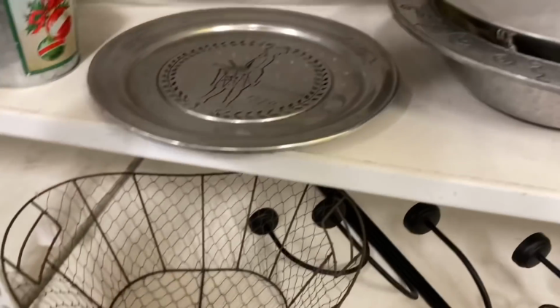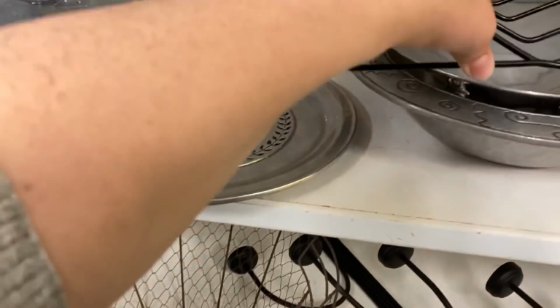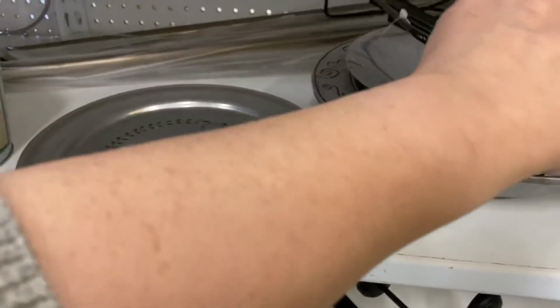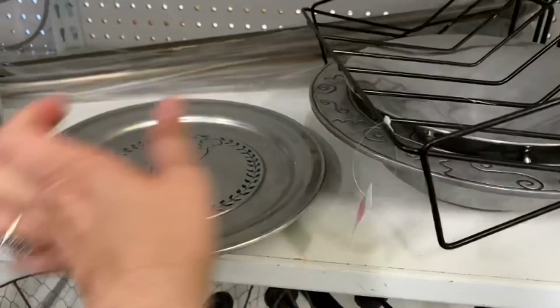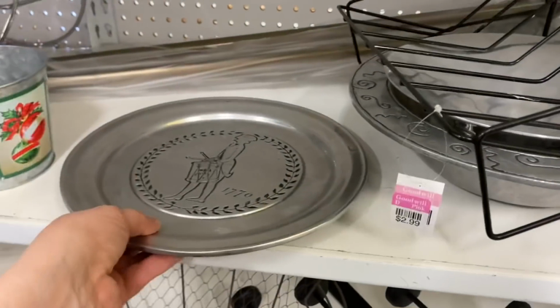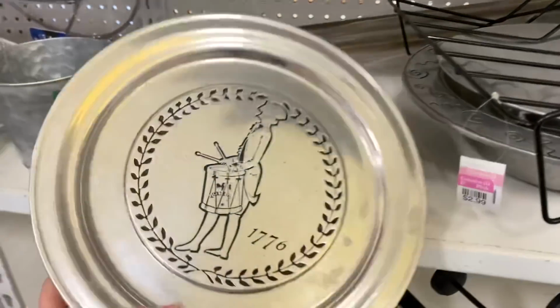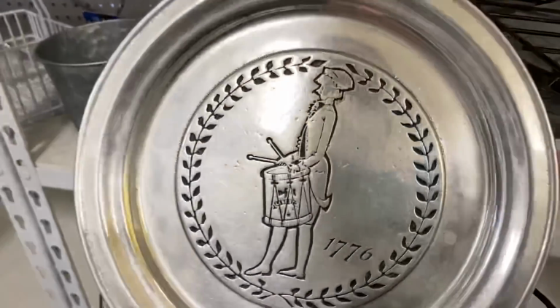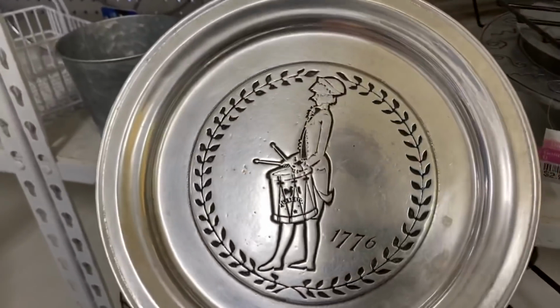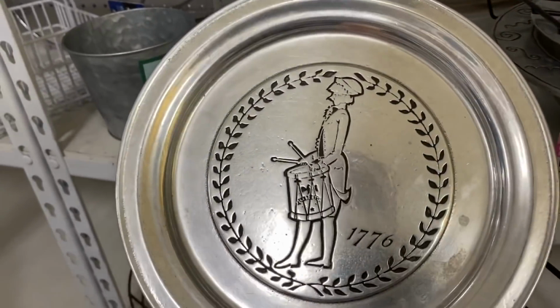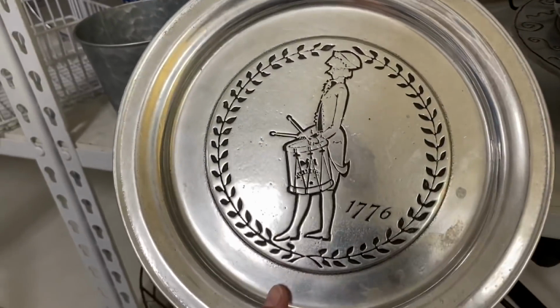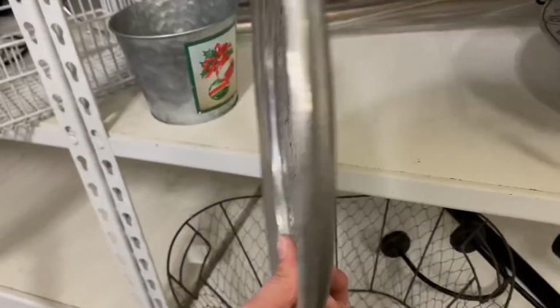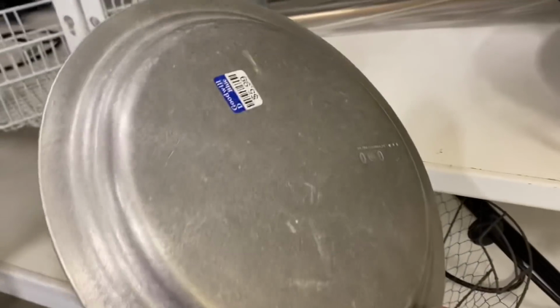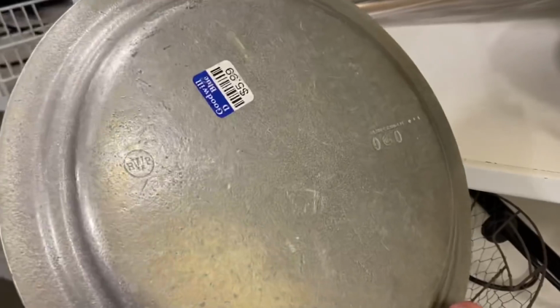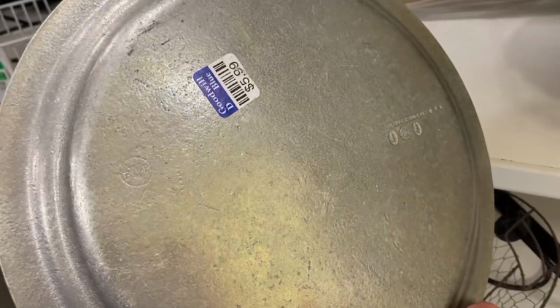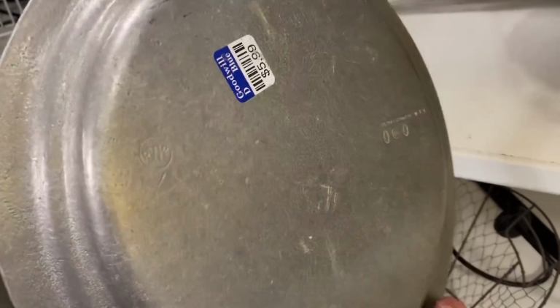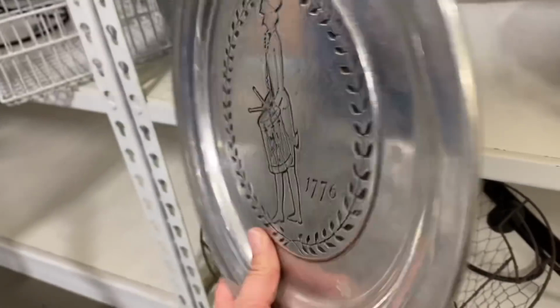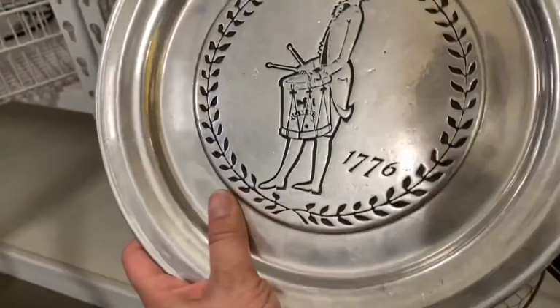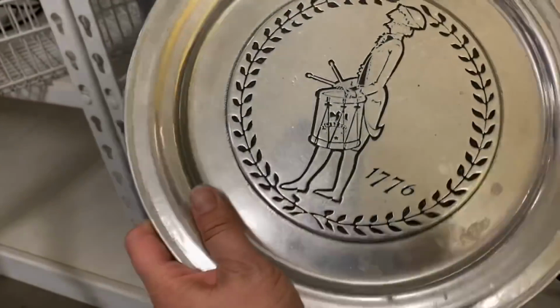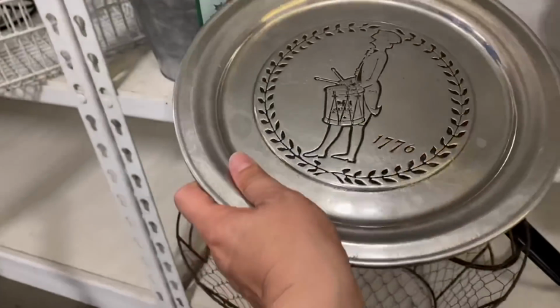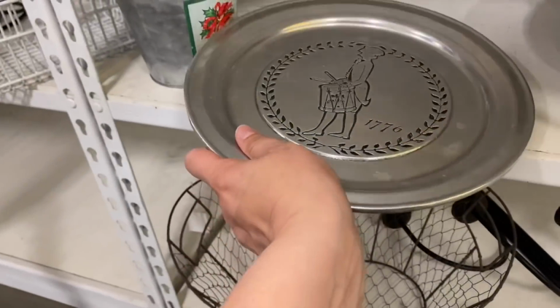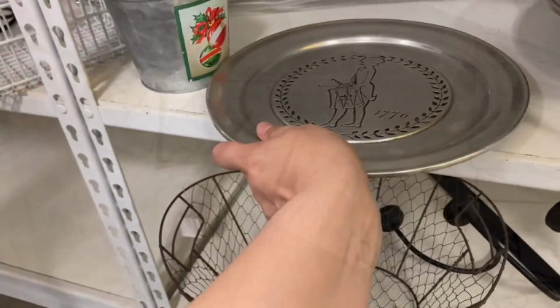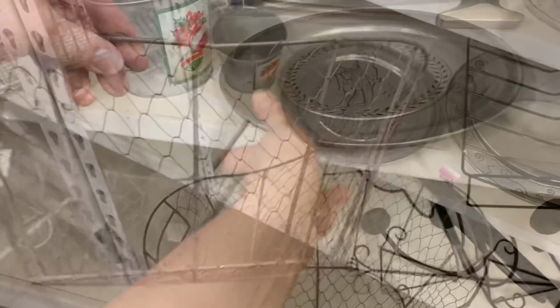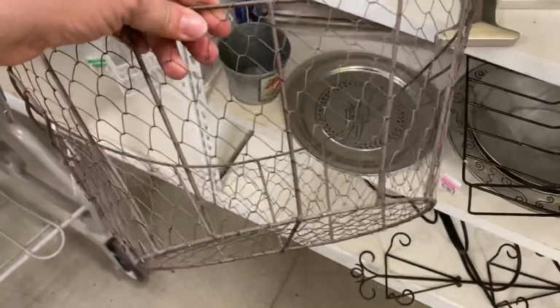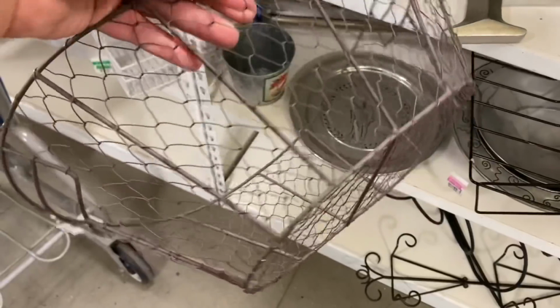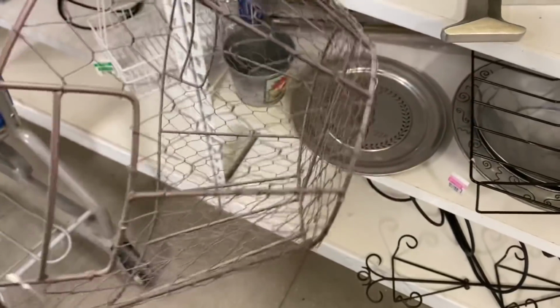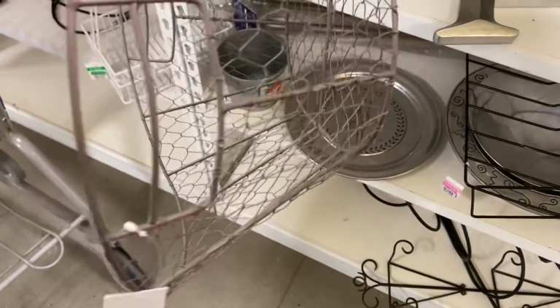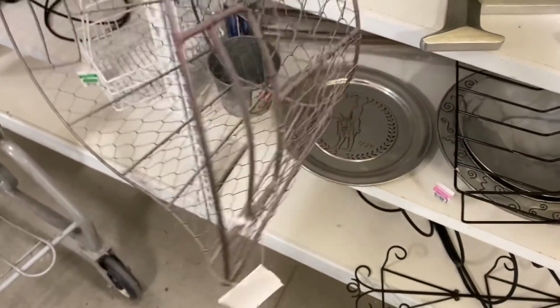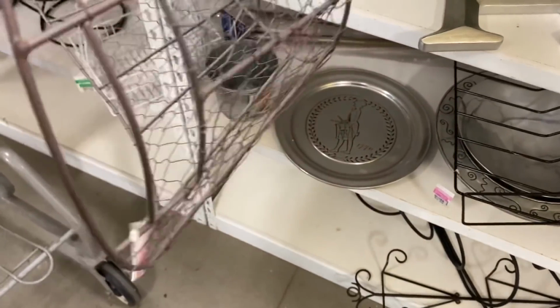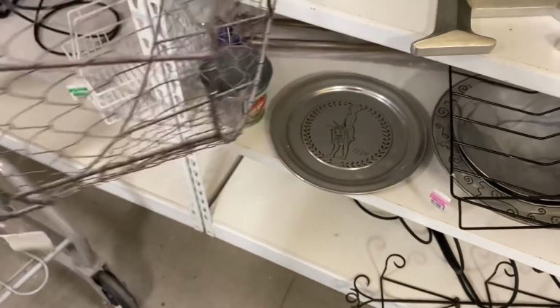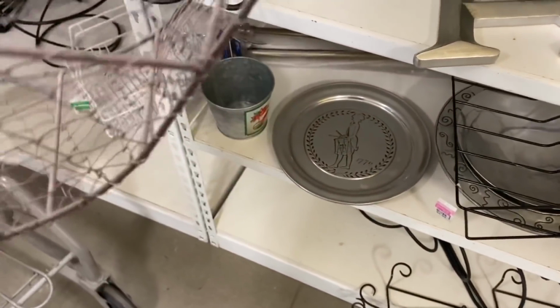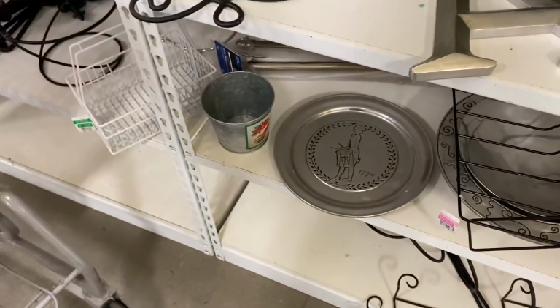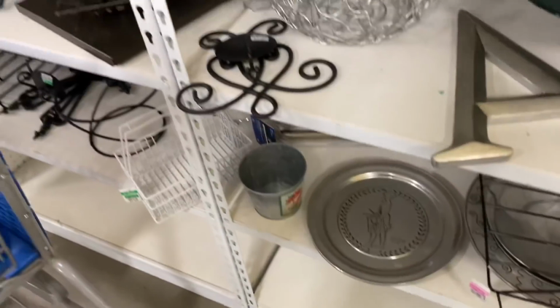This is a Wilton plate with a Bicentennial motif, which I thought was really cute. It'd be a nice piece for displays, but it was $6 and I did not want to spend that much. And I really liked this basket — I thought that might be a useful piece.